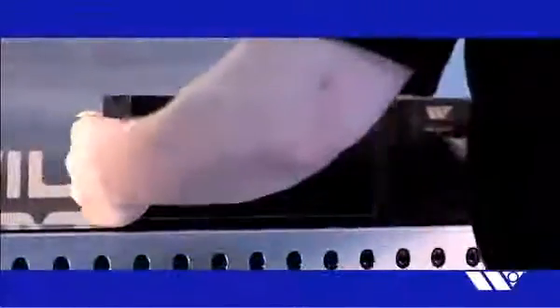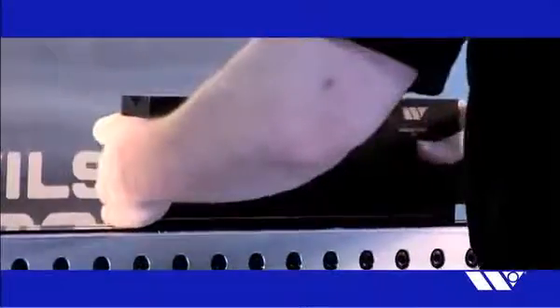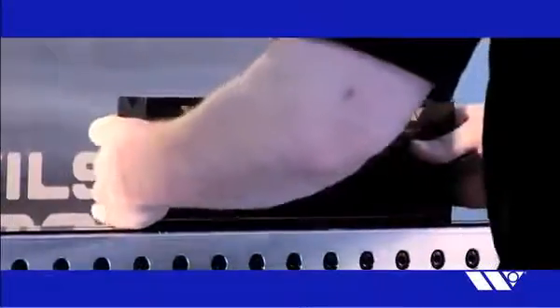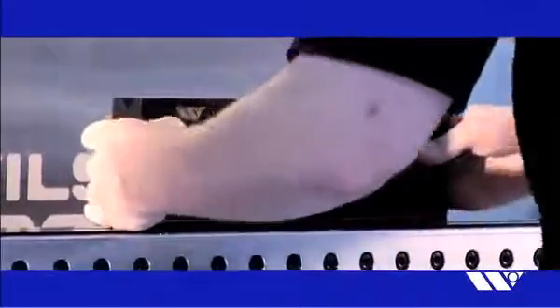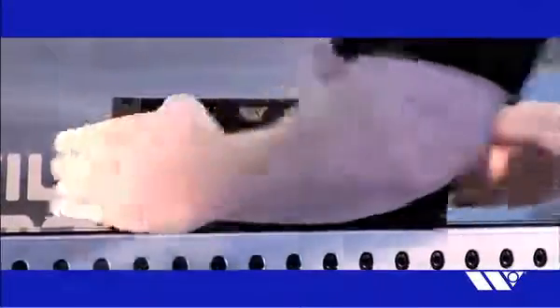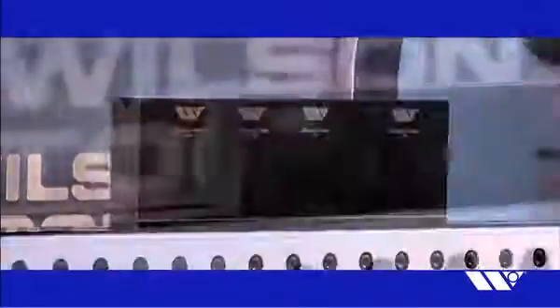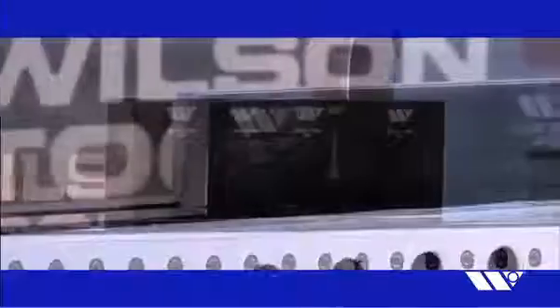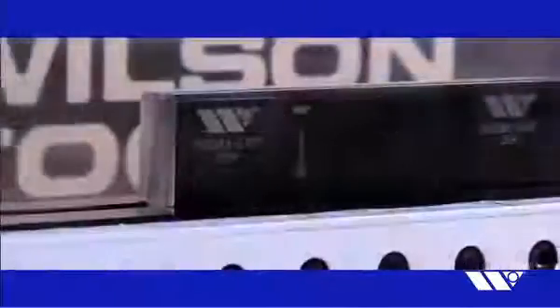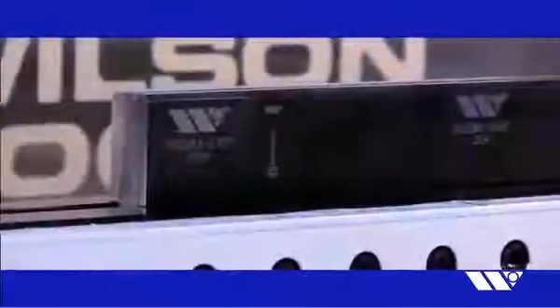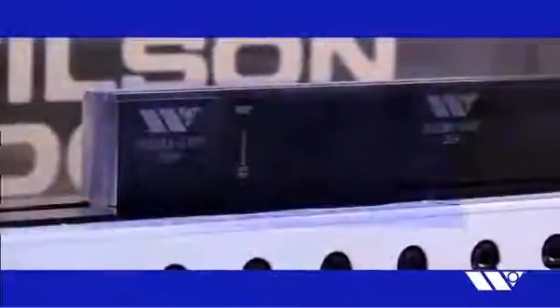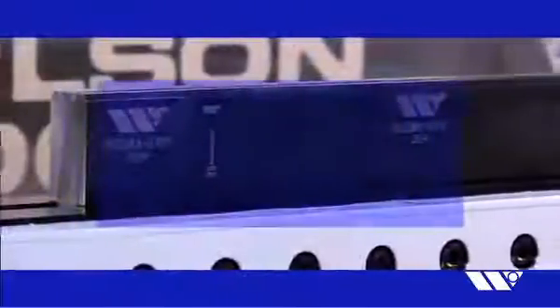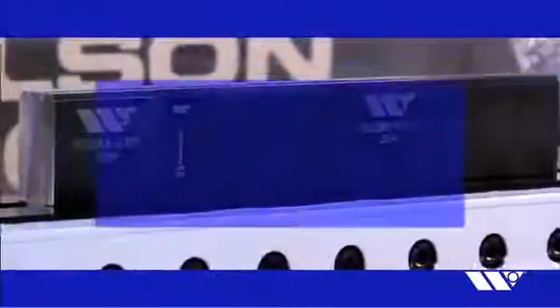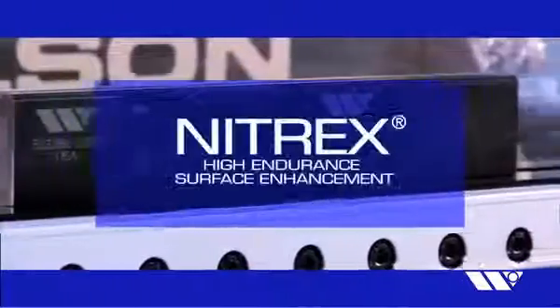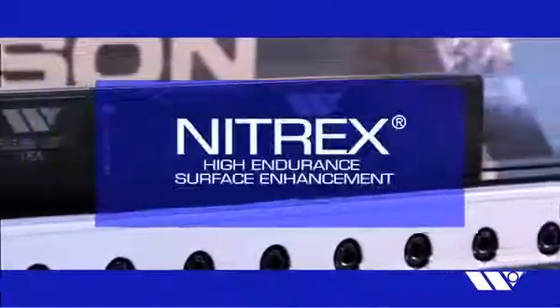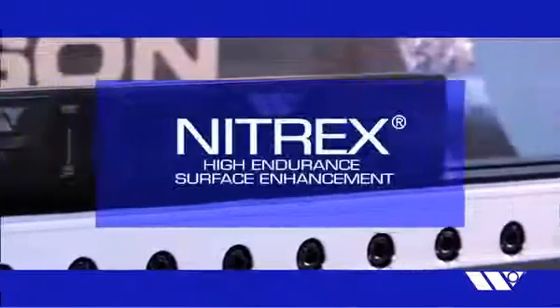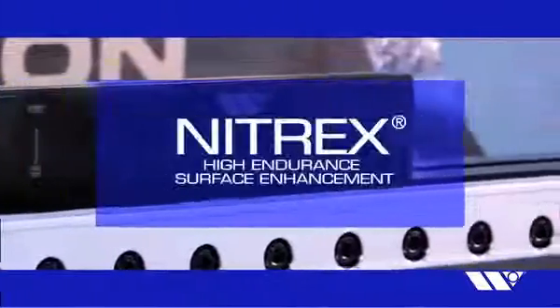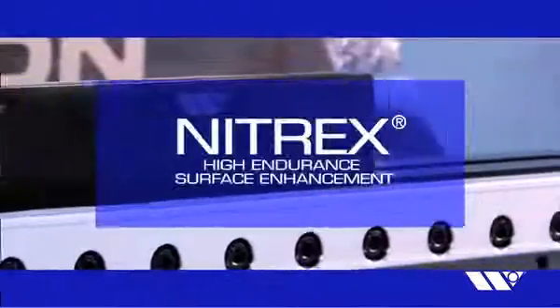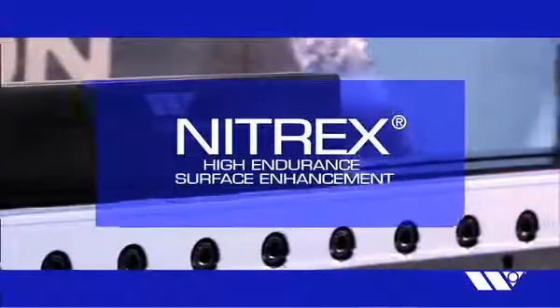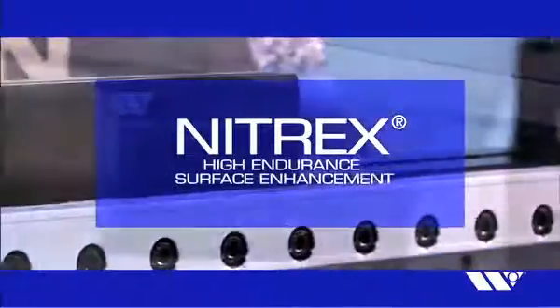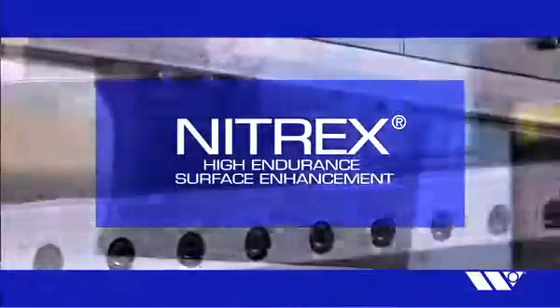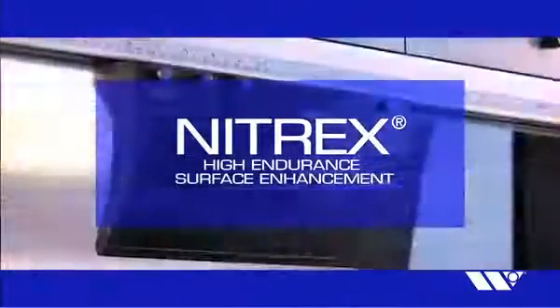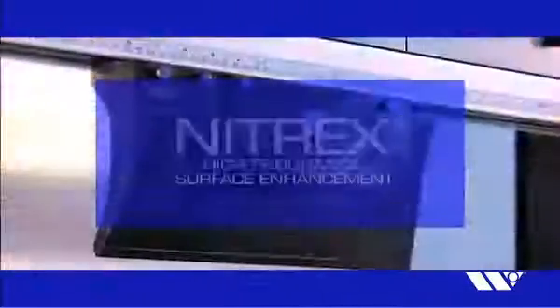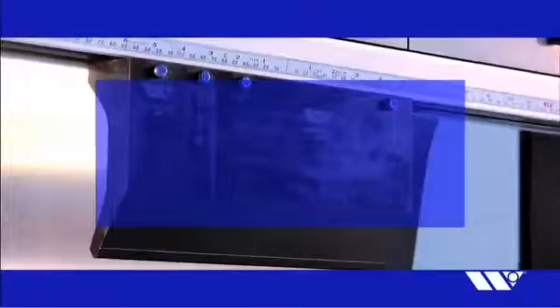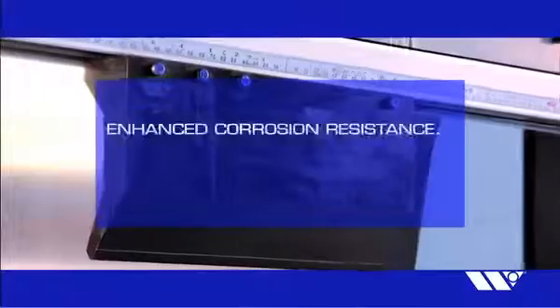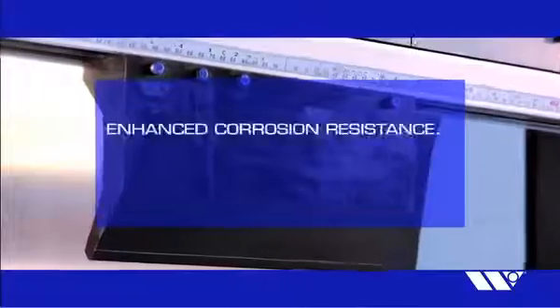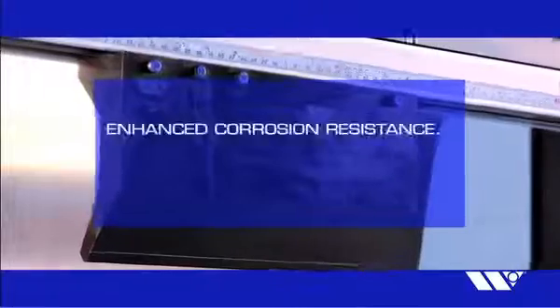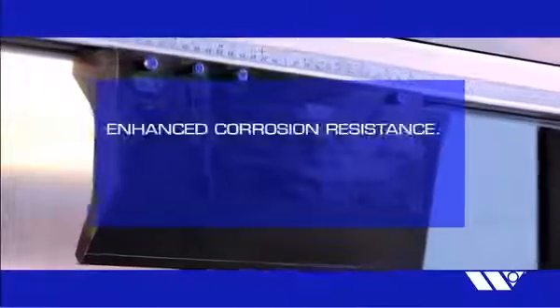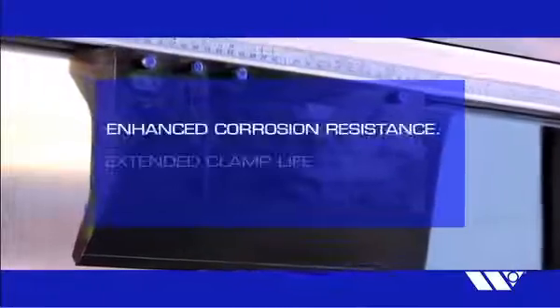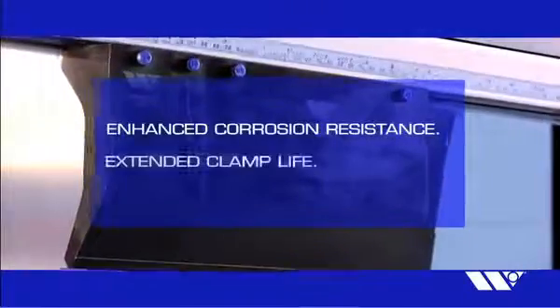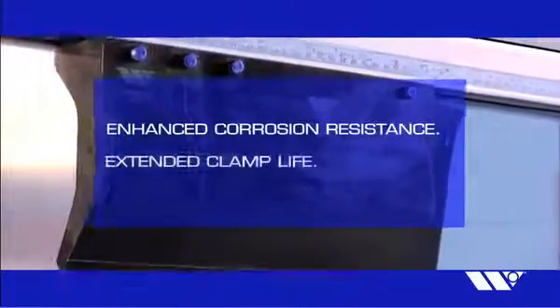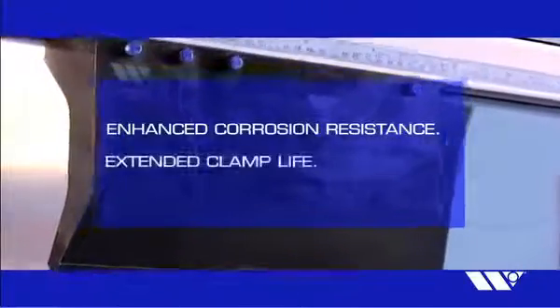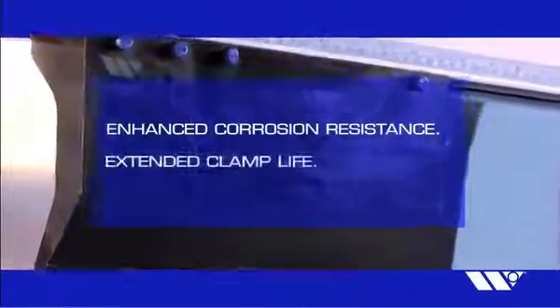Every Express Rail clamping system is treated with Wilson Tool's exclusive Nitrex High Endurance Surface Enhancement, providing enhanced corrosion resistance and extended clamp life.